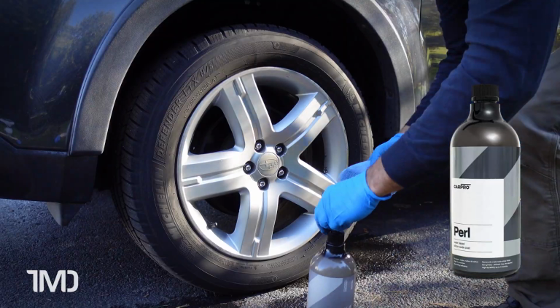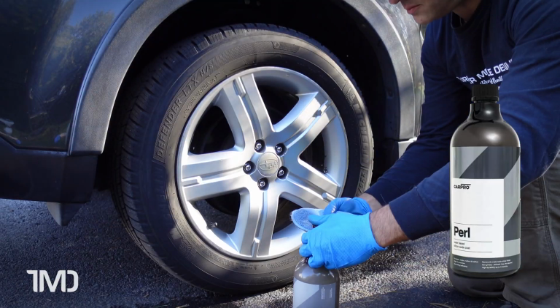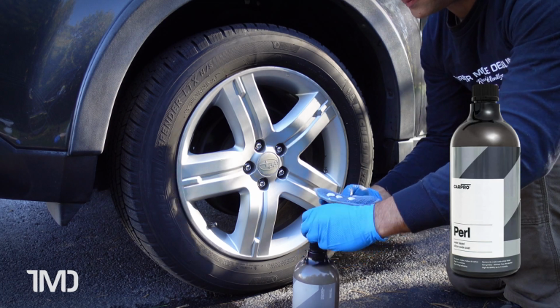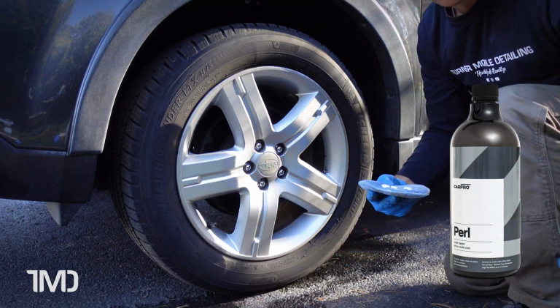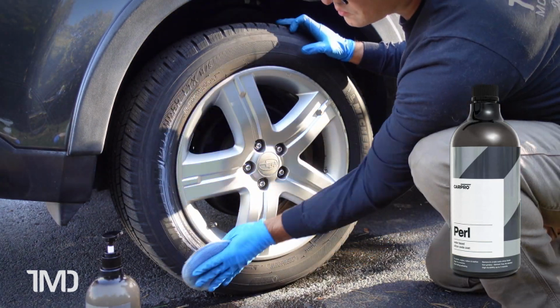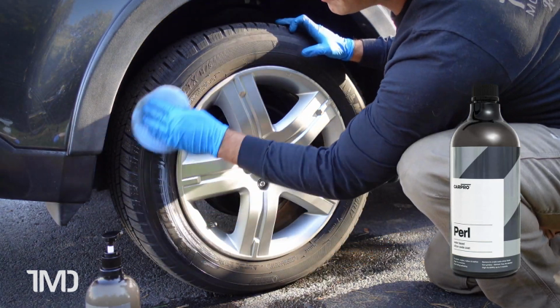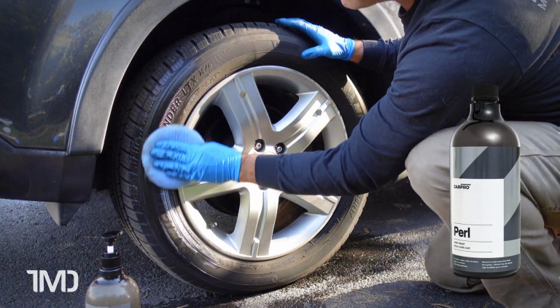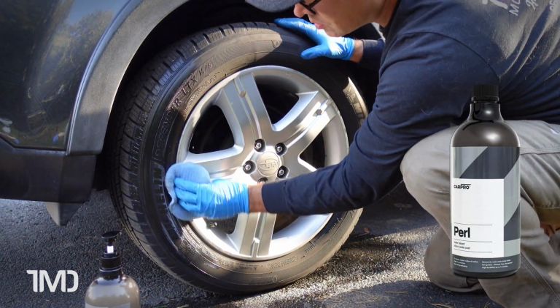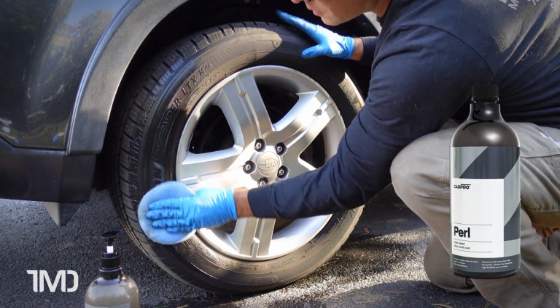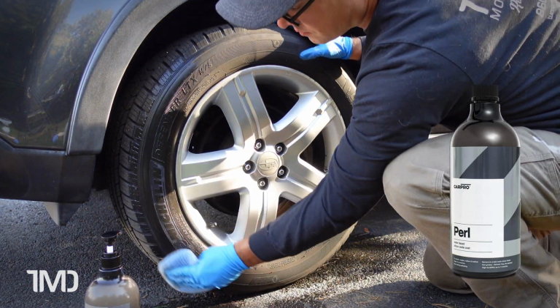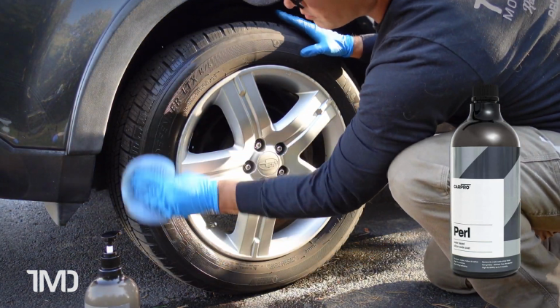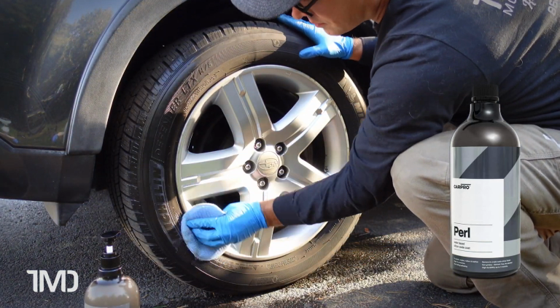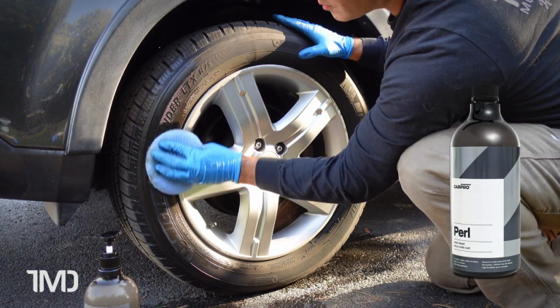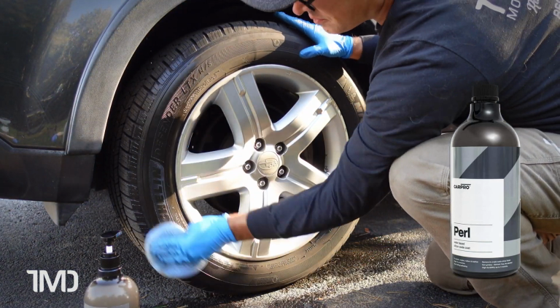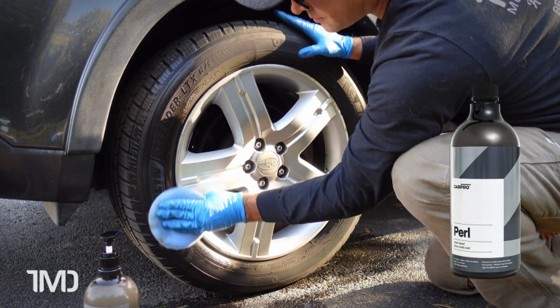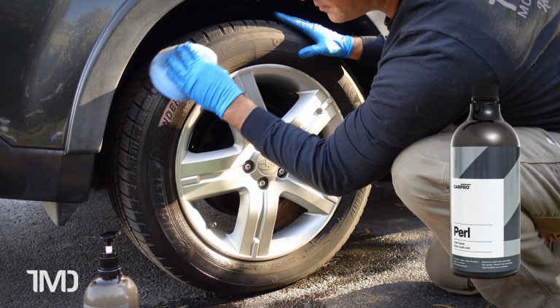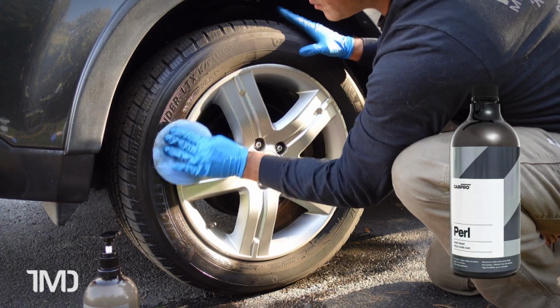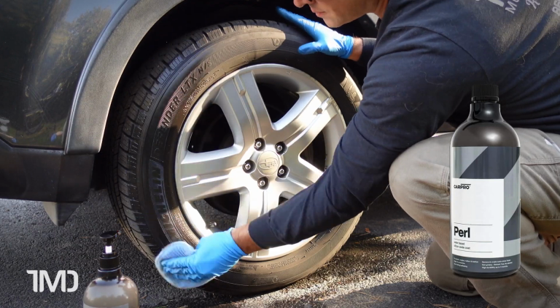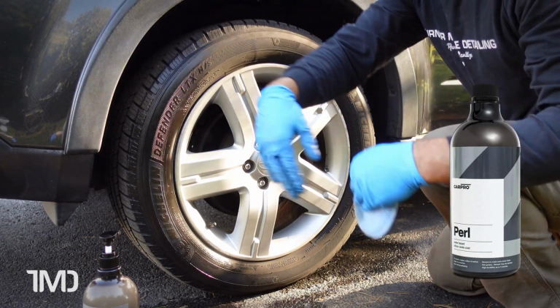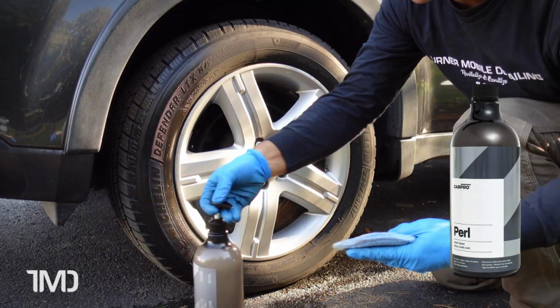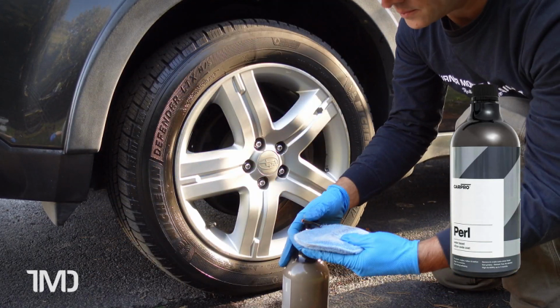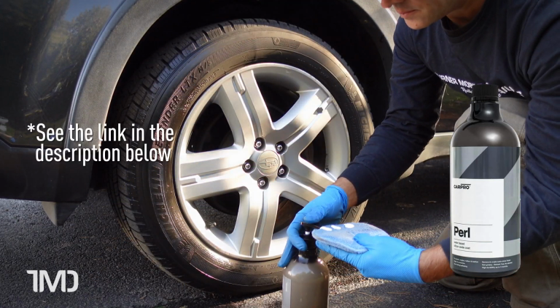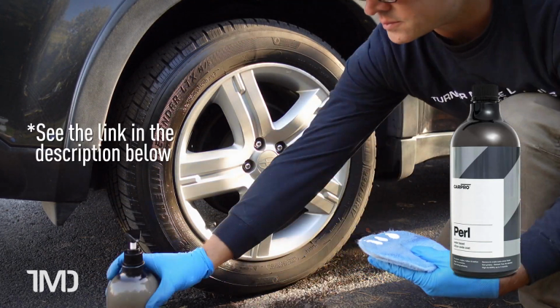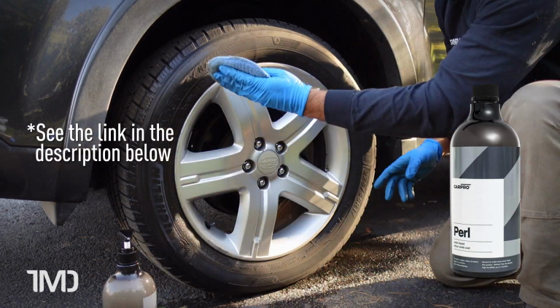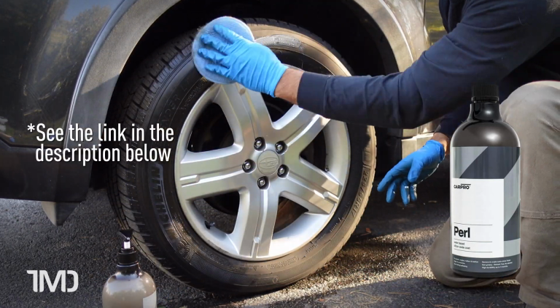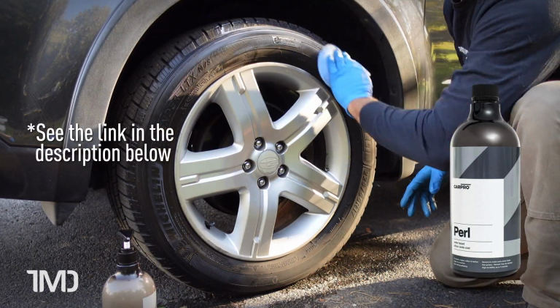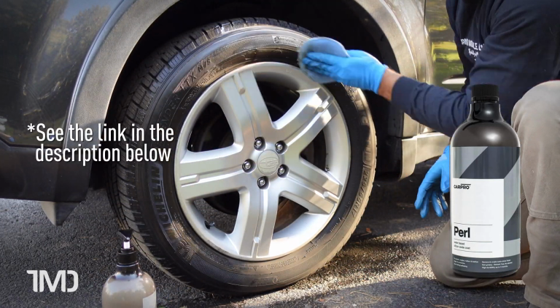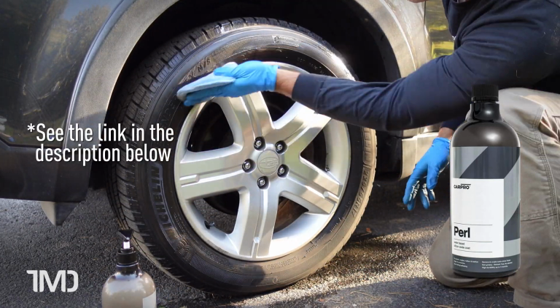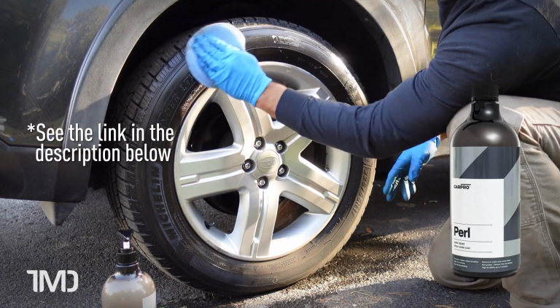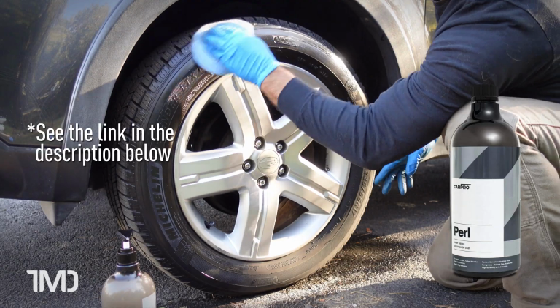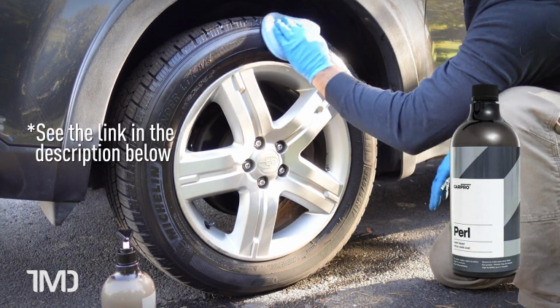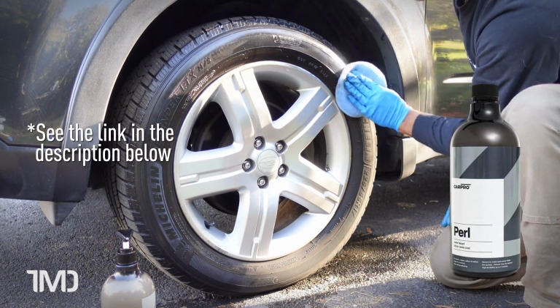If you like the idea of the pump dispenser for the CarPro Pearl, or if you've already used it and you like using it, the good news is that that same pump dispenser fits the Optimum OptiBond's bottle as well.